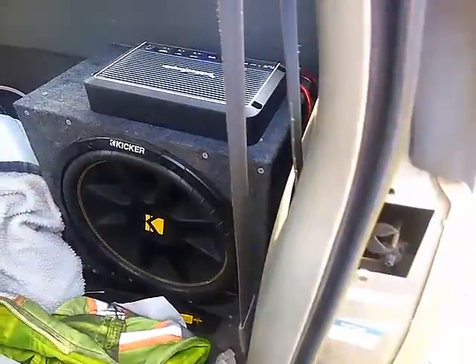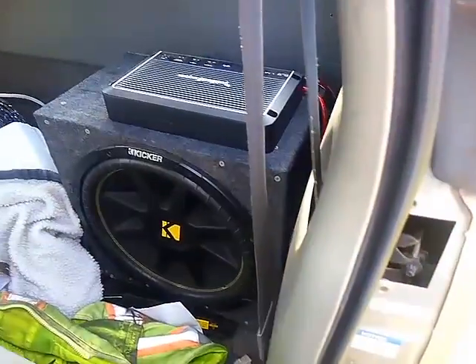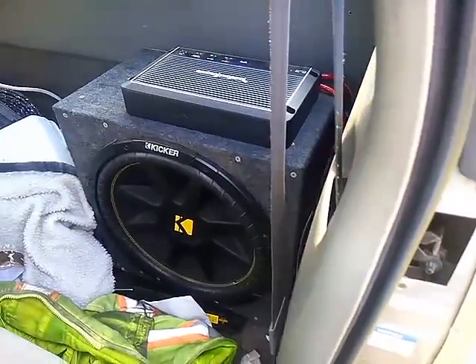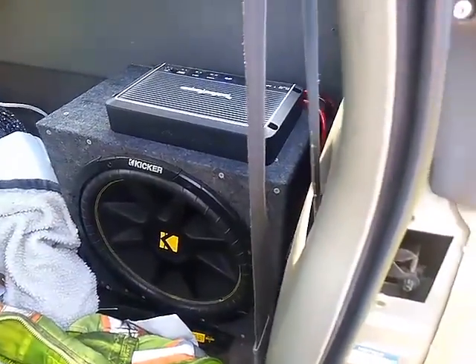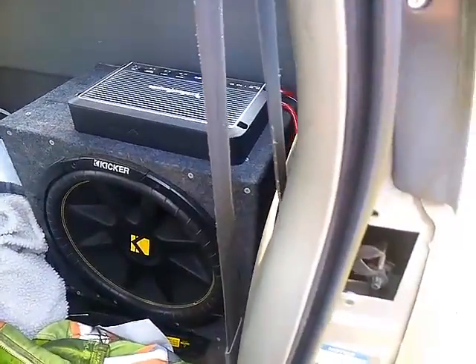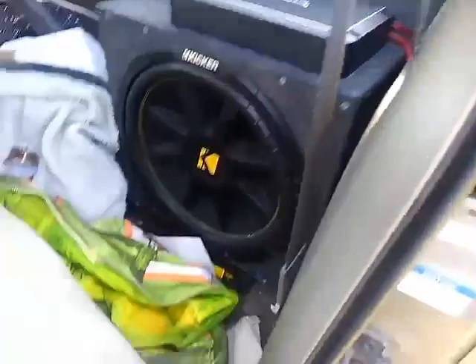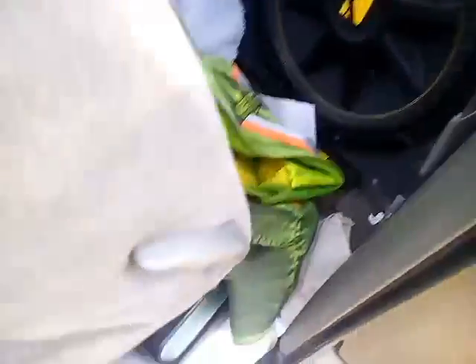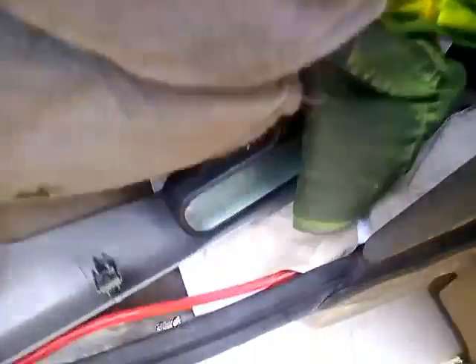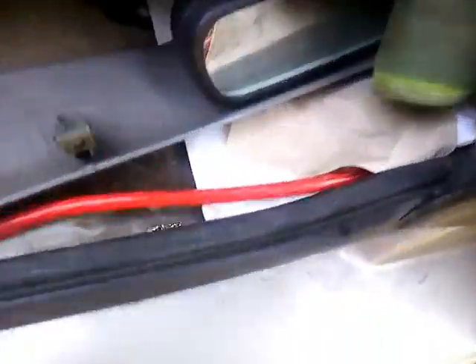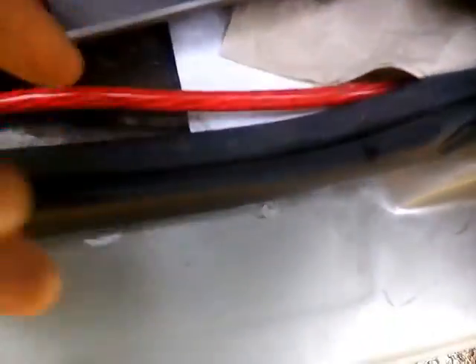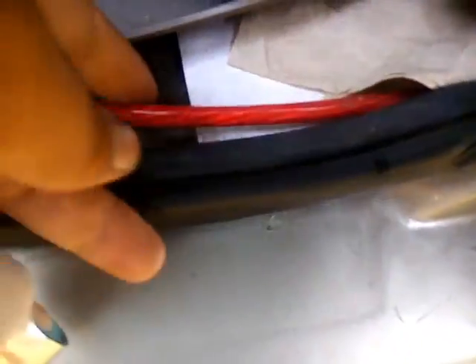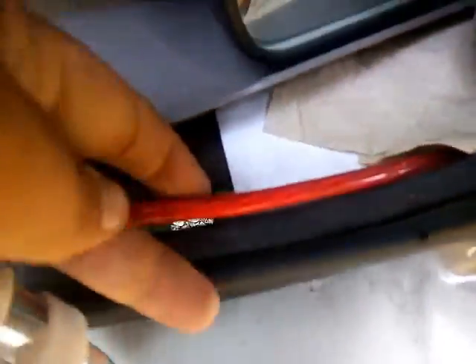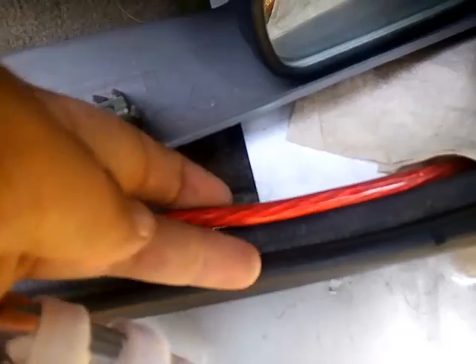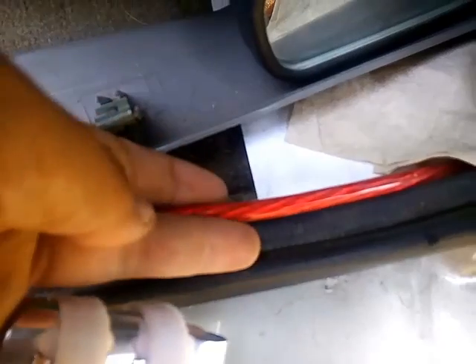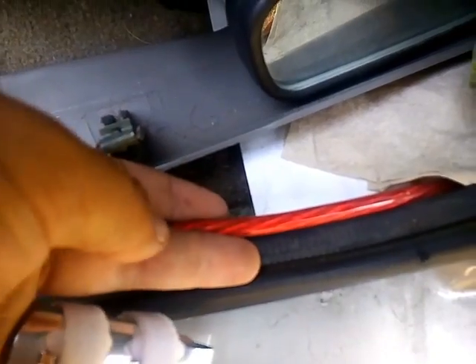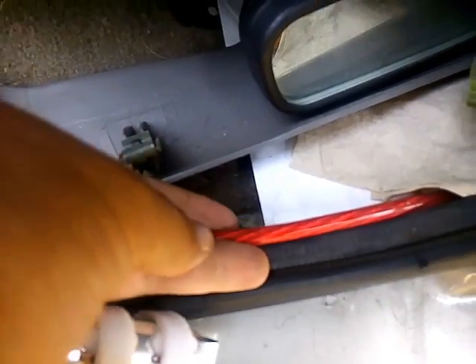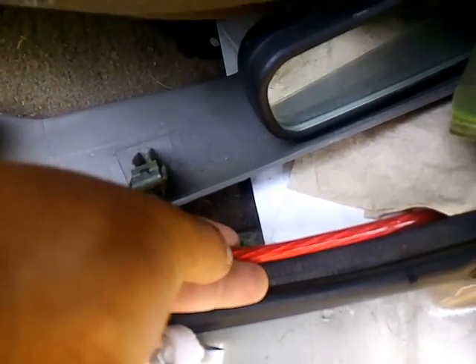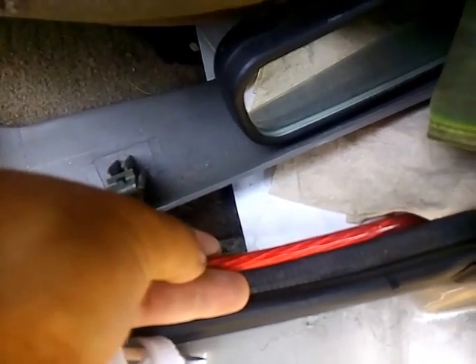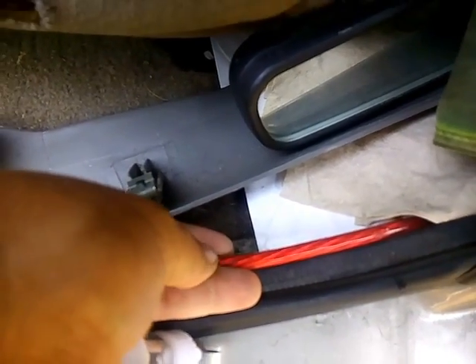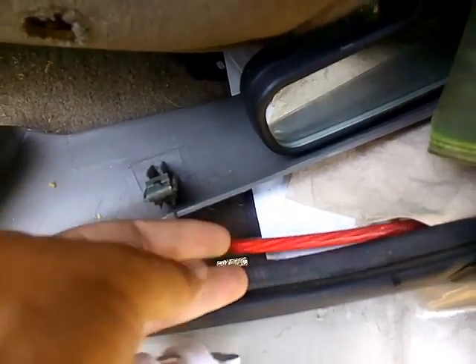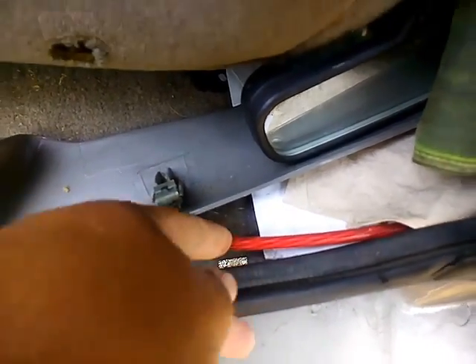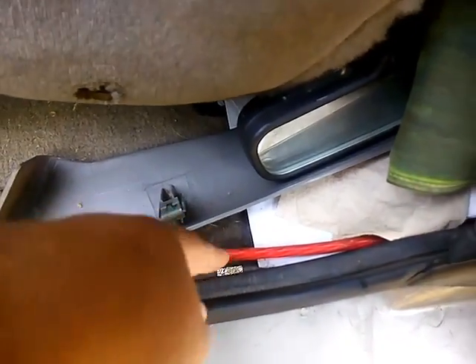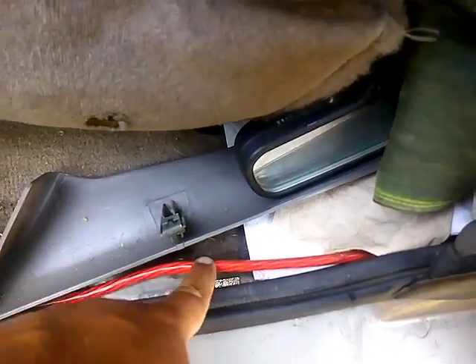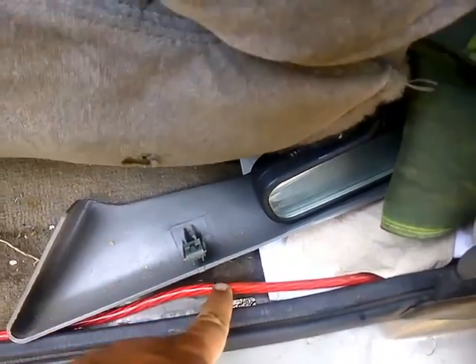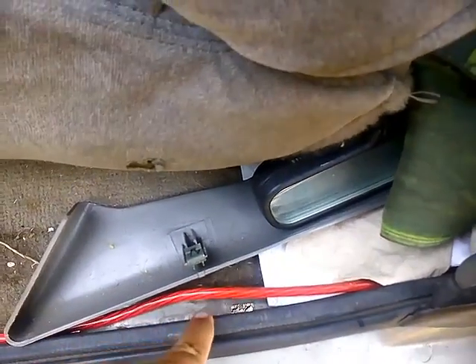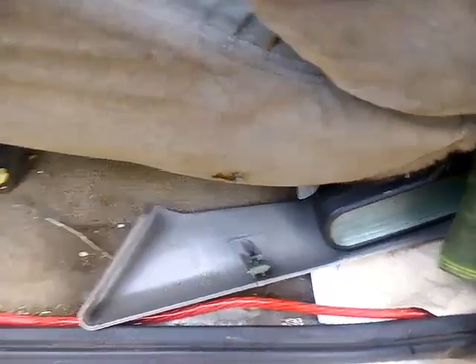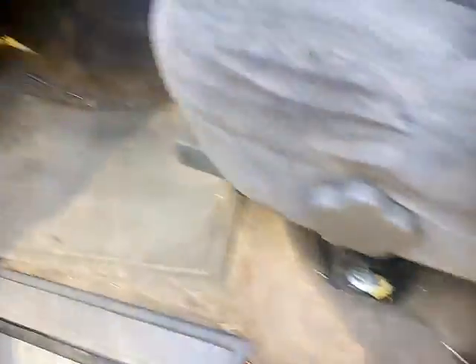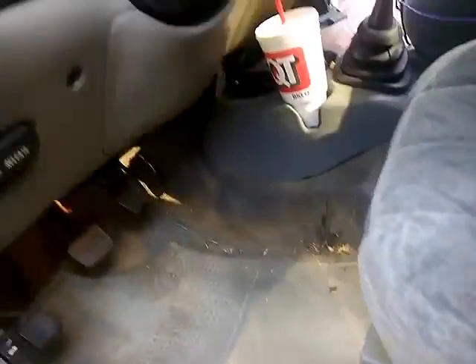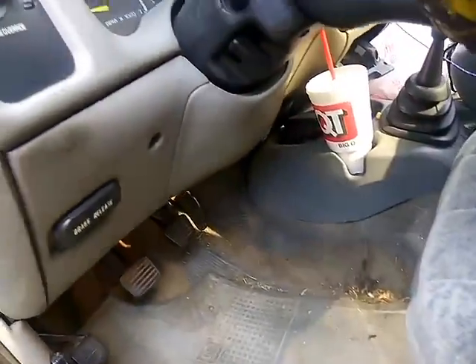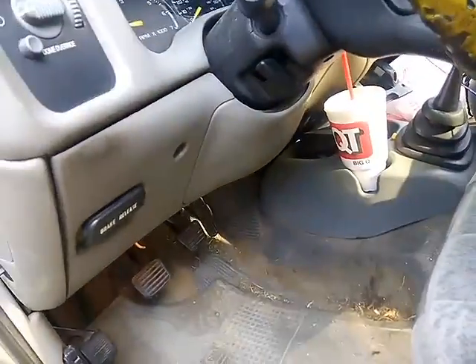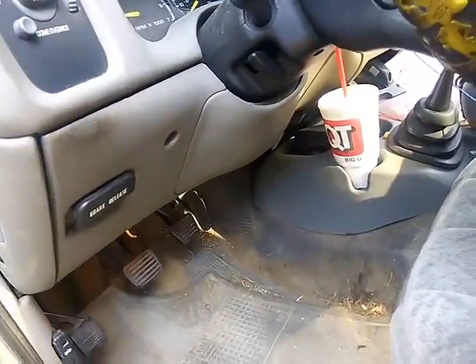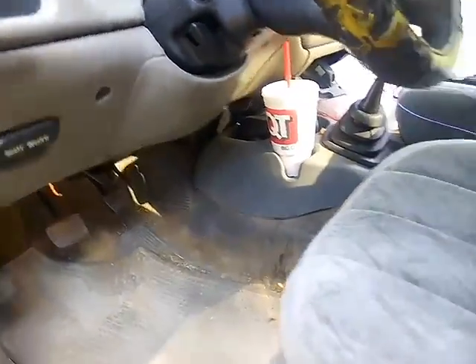But the problem is now — see this 6 gauge wire? One, it's warm. Two, it runs up through the firewall.